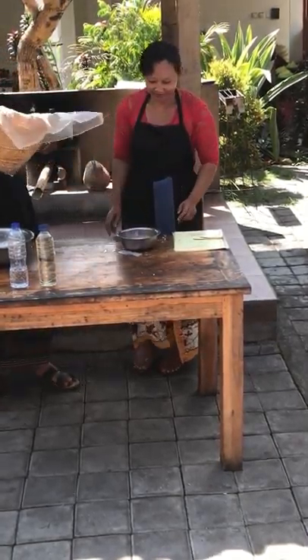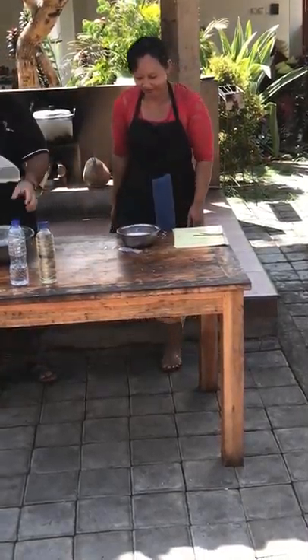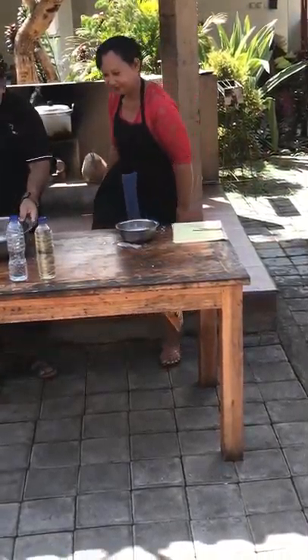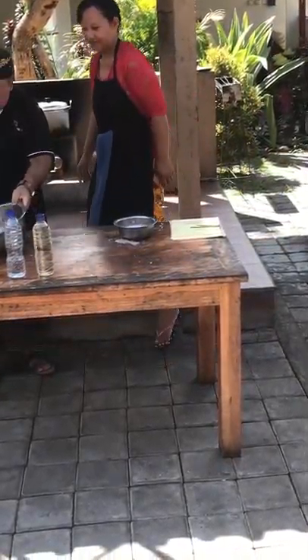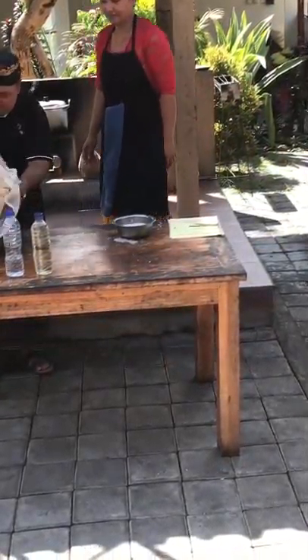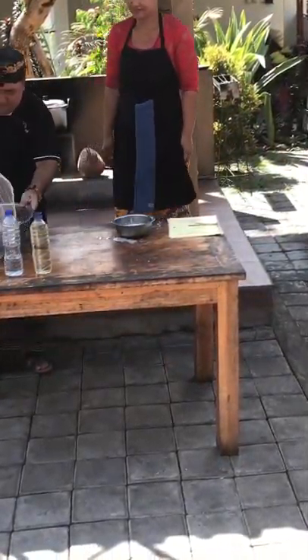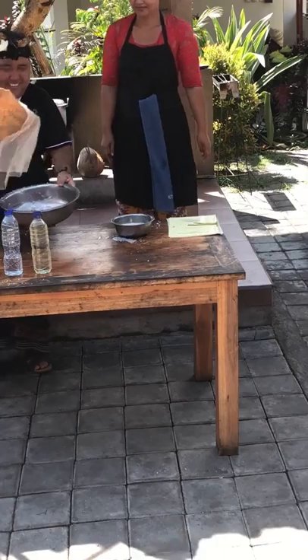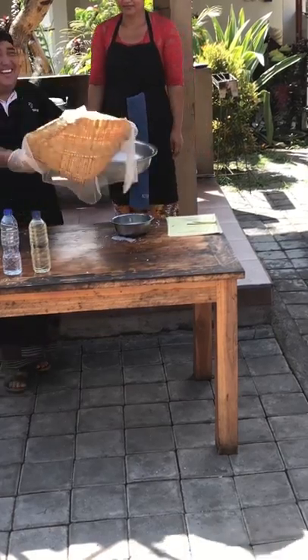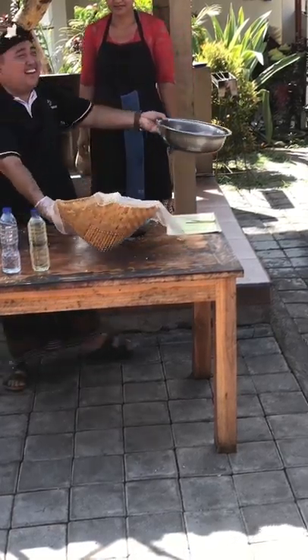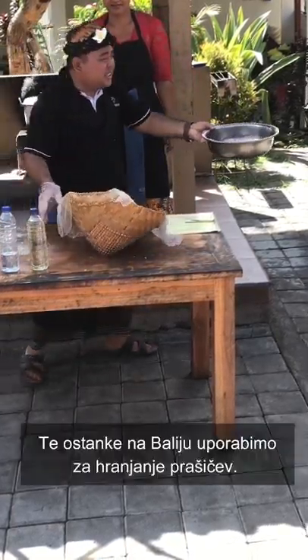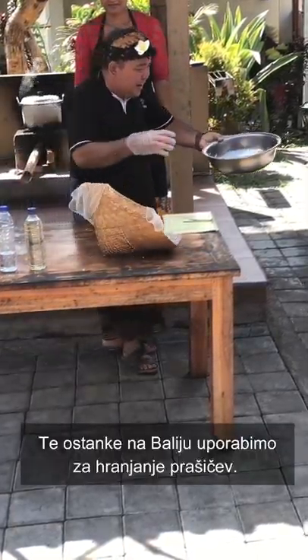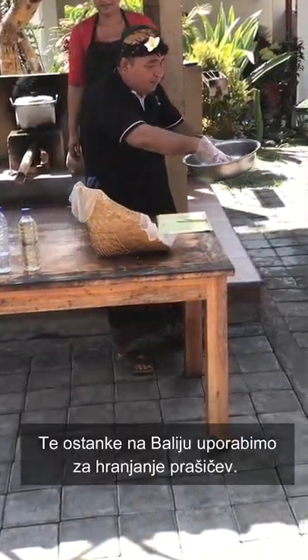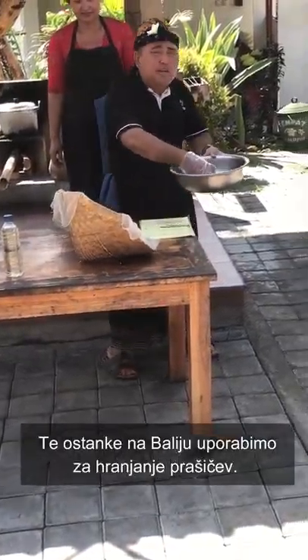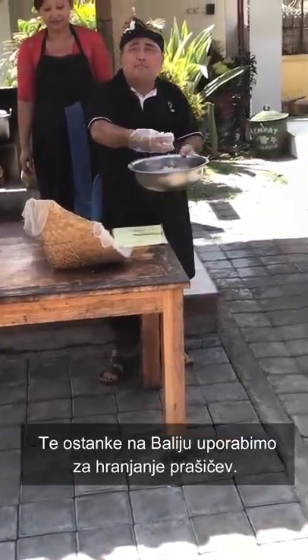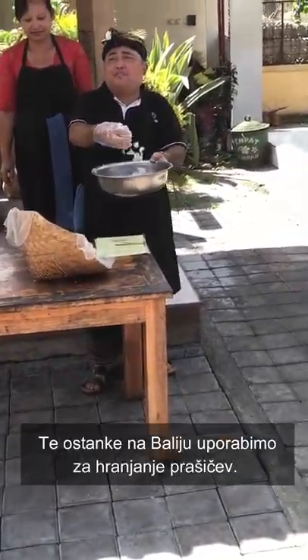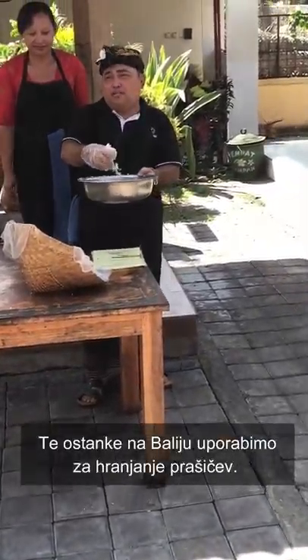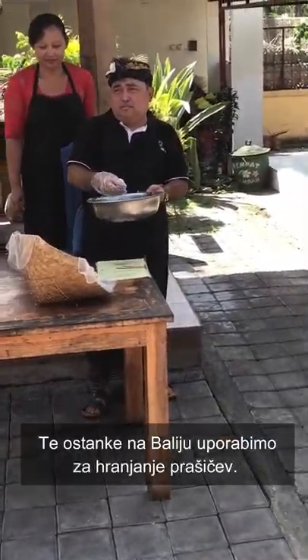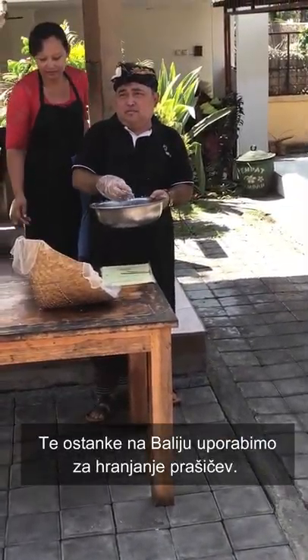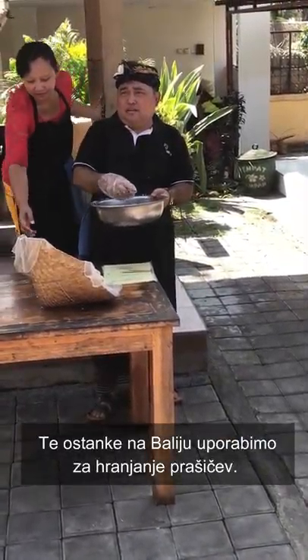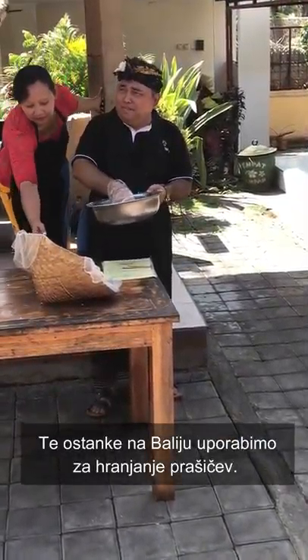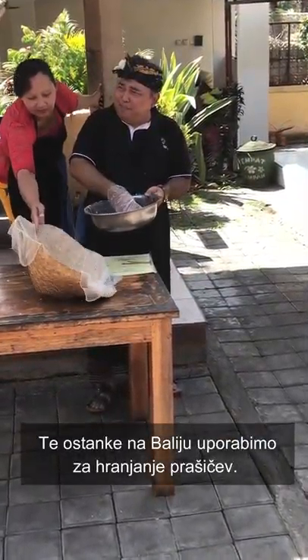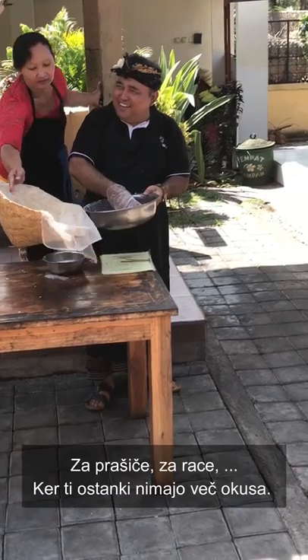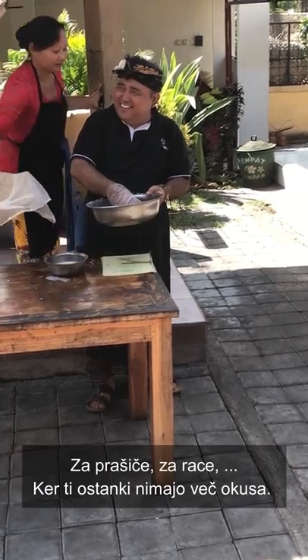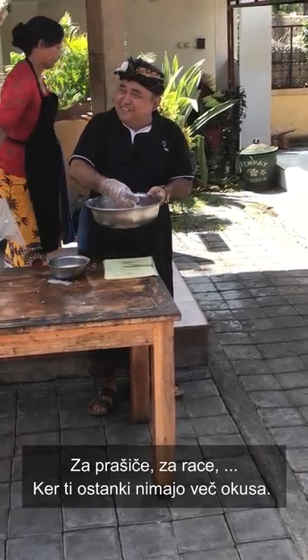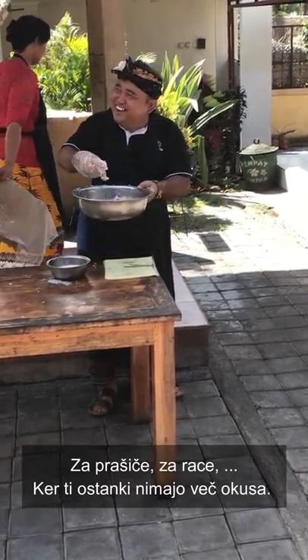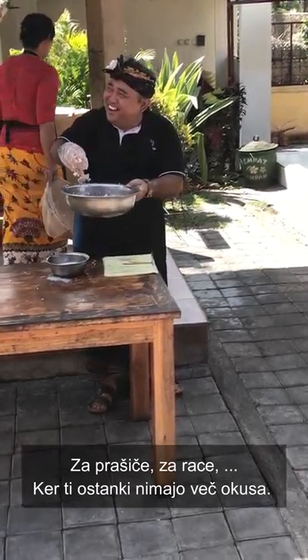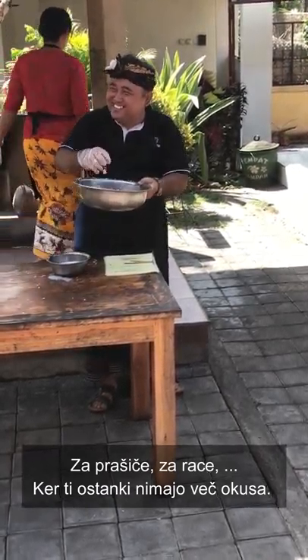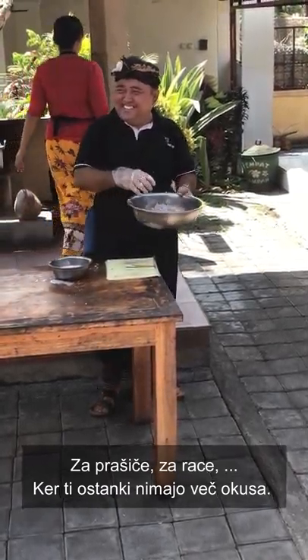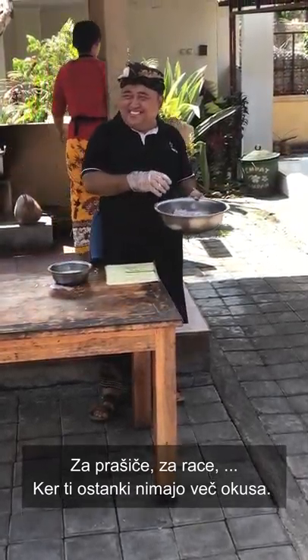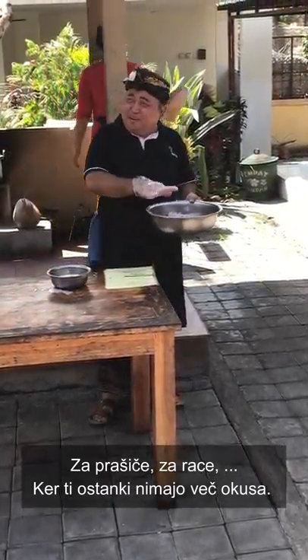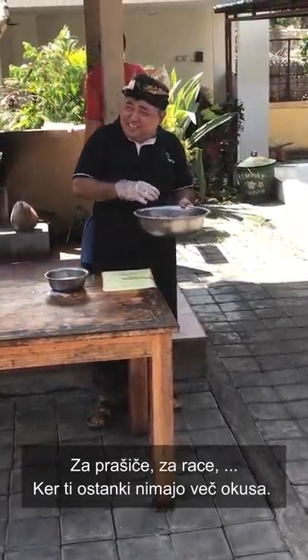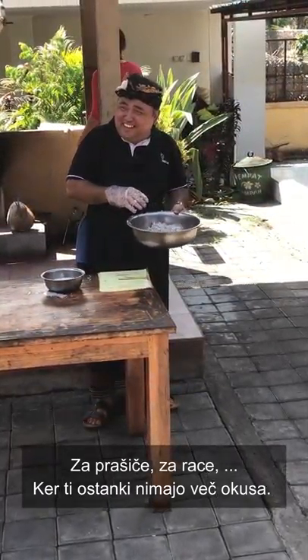The leftover pulp, here in Bali, is used for pig feeding and for ducks, because it has no taste anymore.